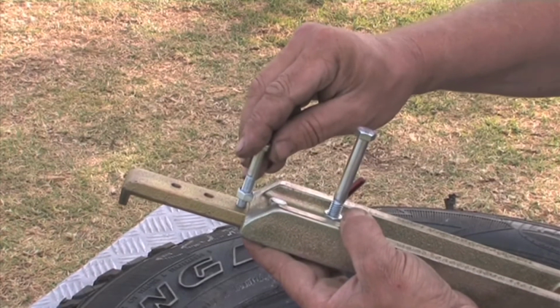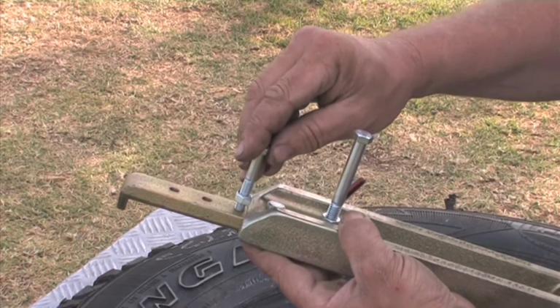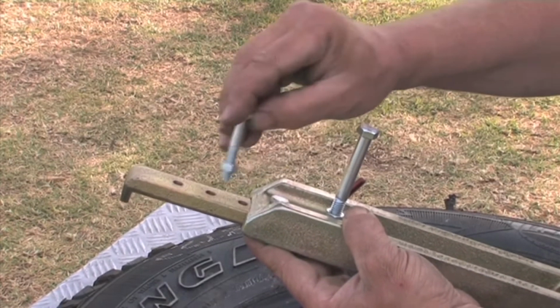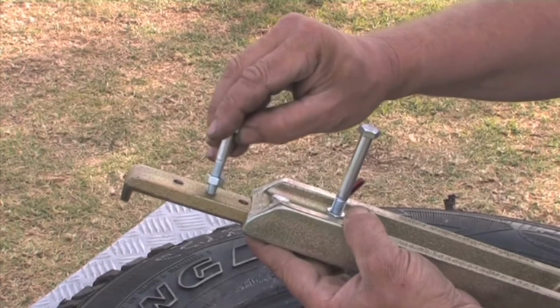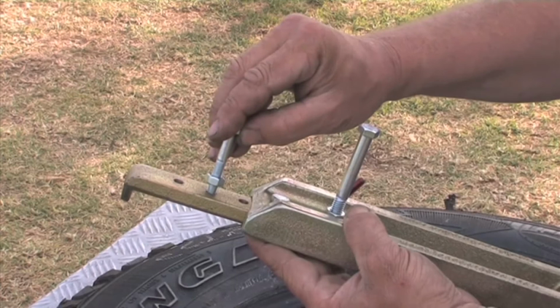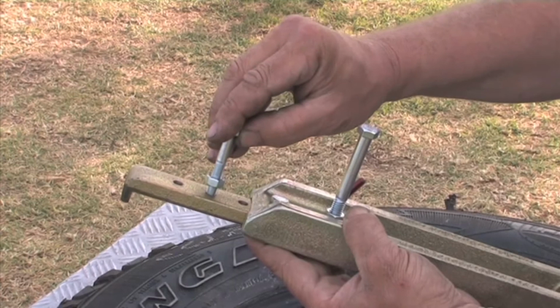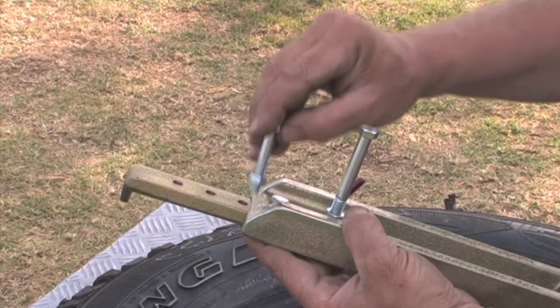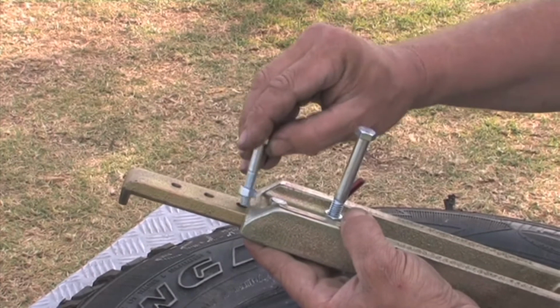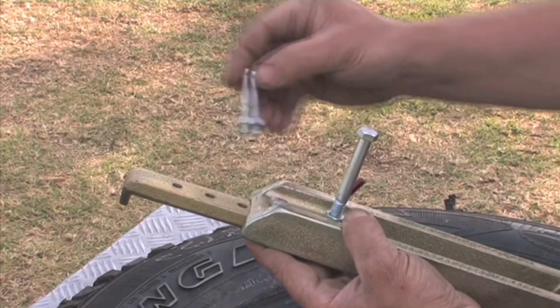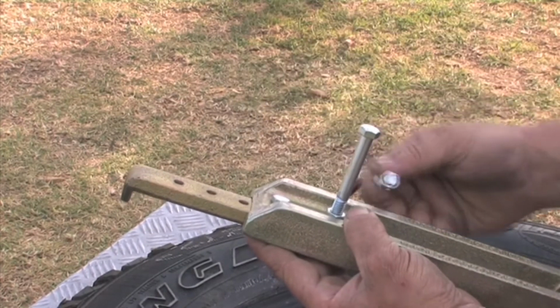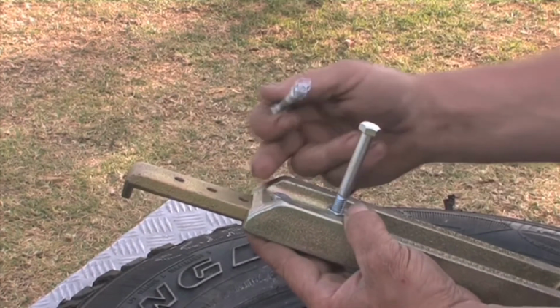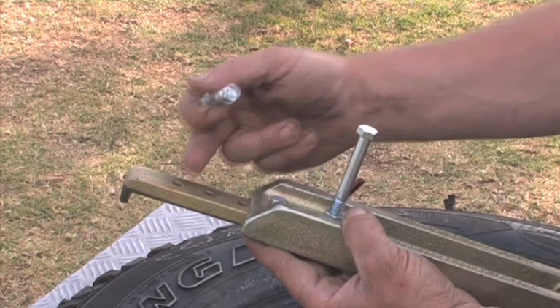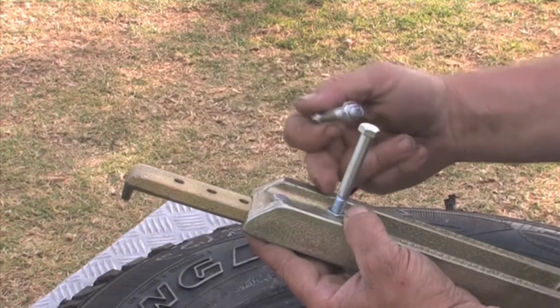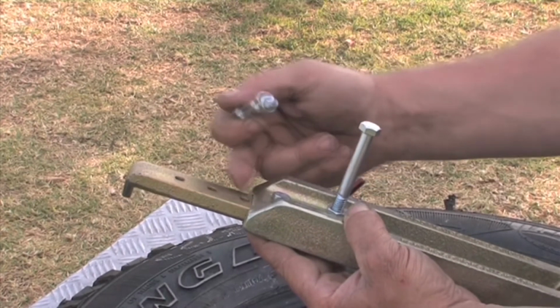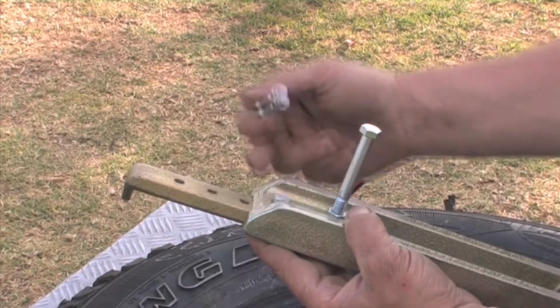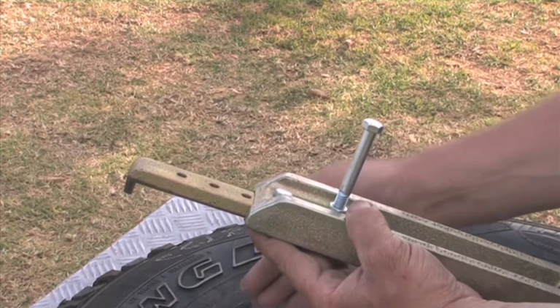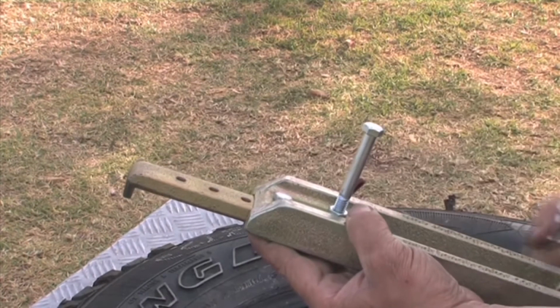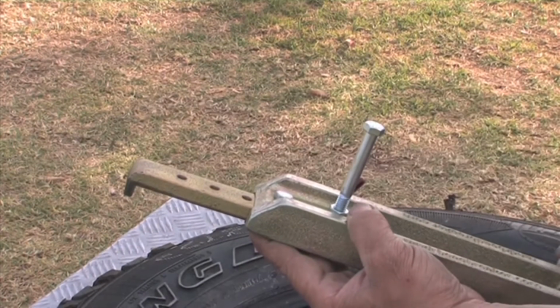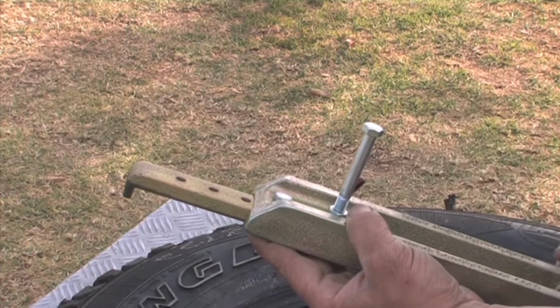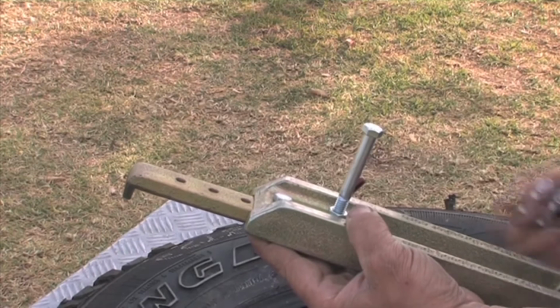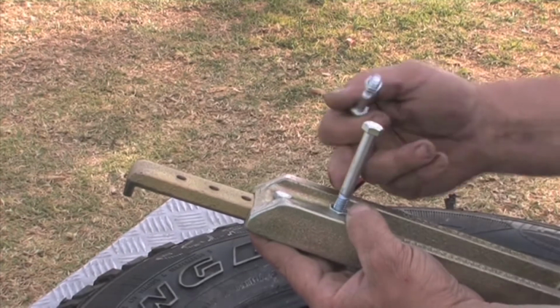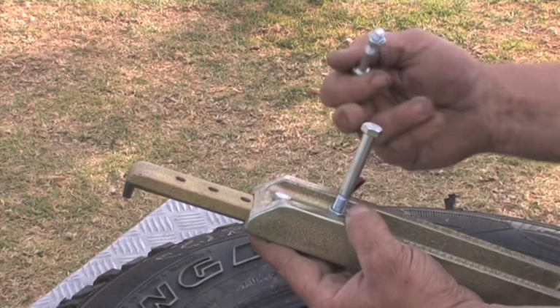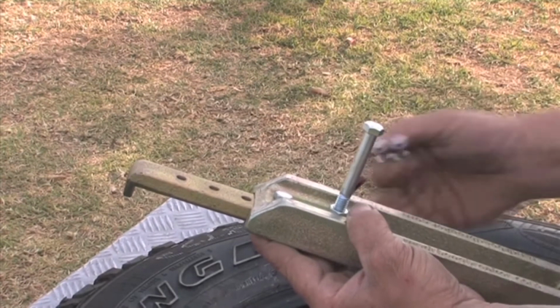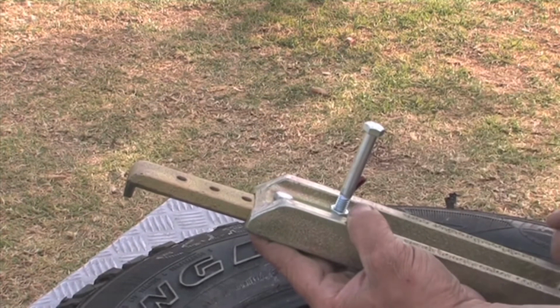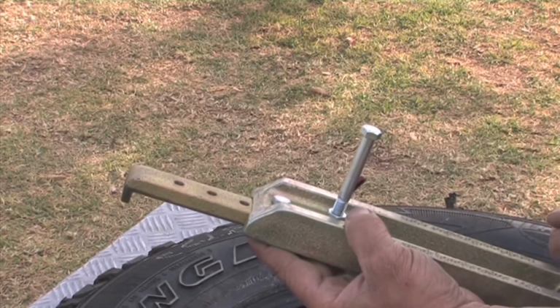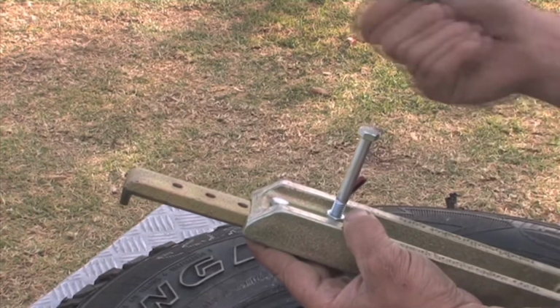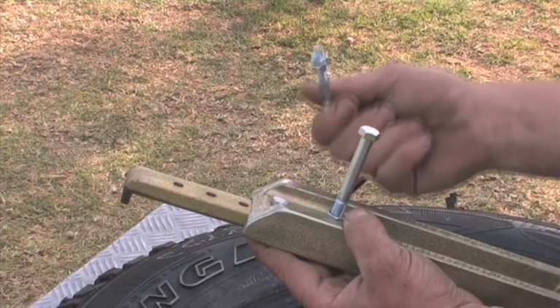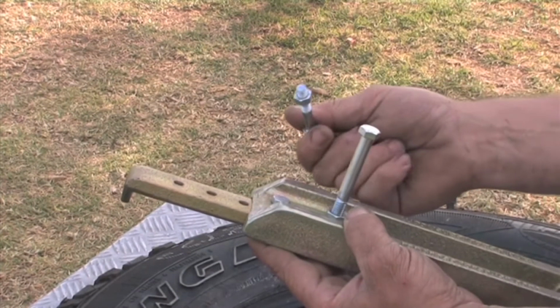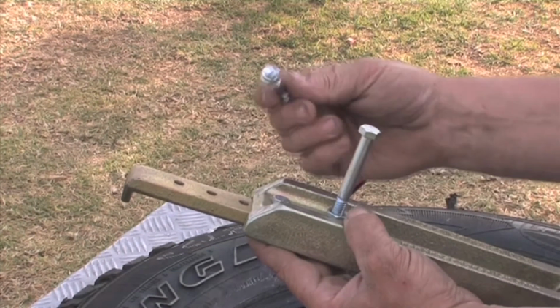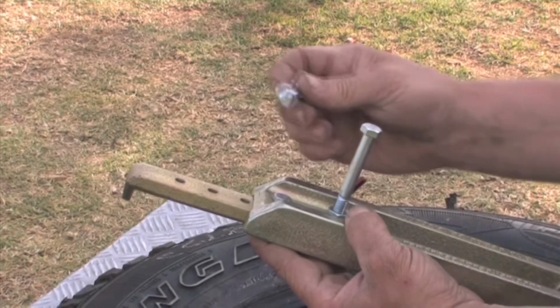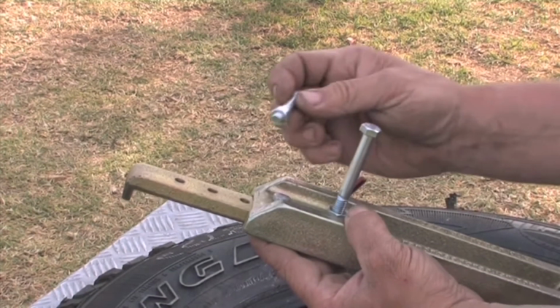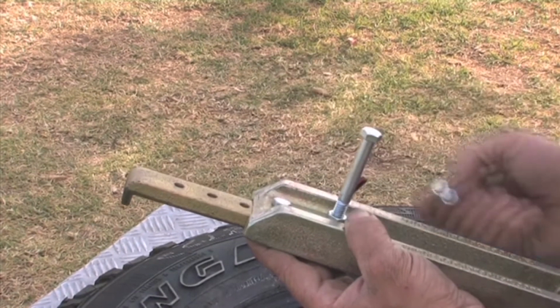17 there, 18 there, so that we get the tool large enough to be holding the tire in position when we're putting the tire back on. You'll understand as we're putting the tire back on why that's important, because it is important for you to know that.